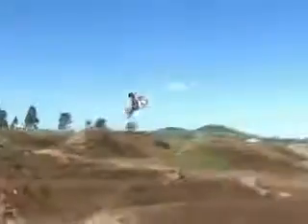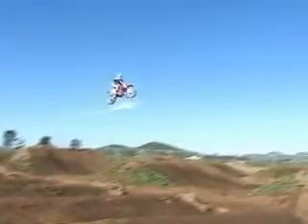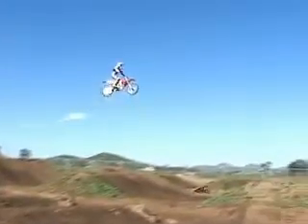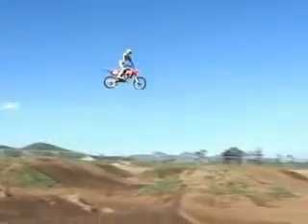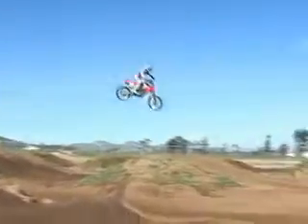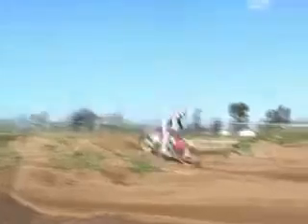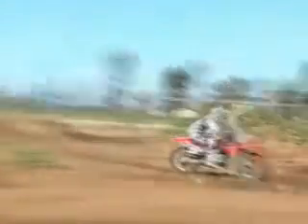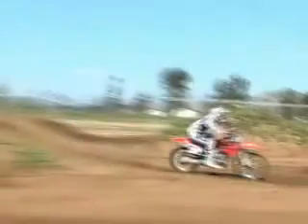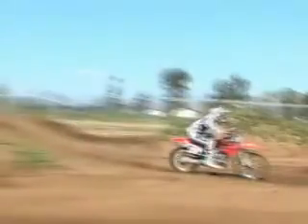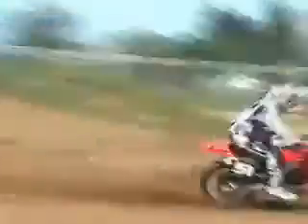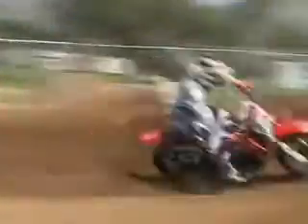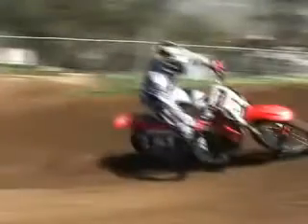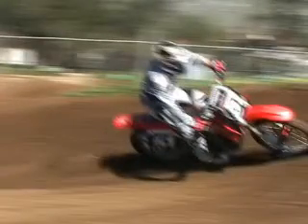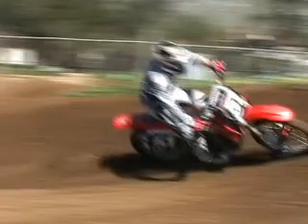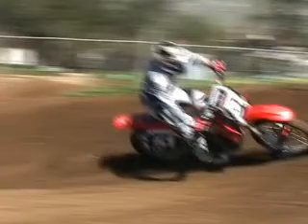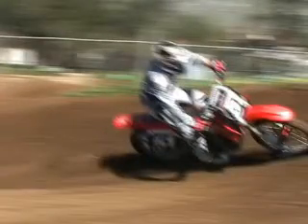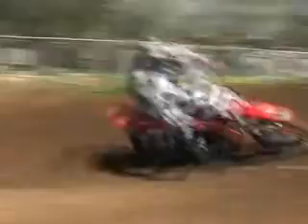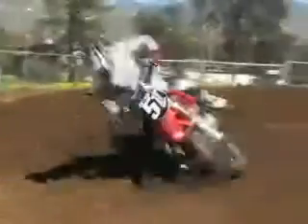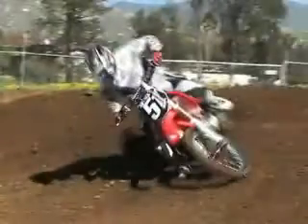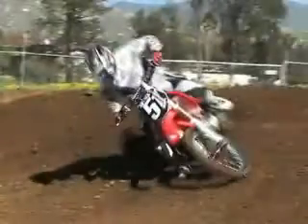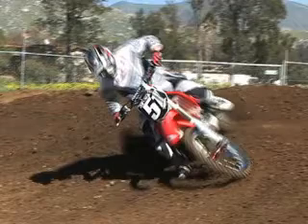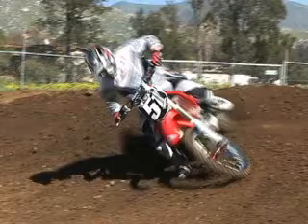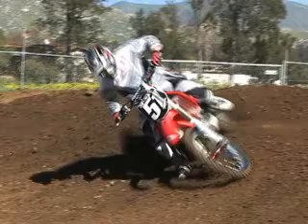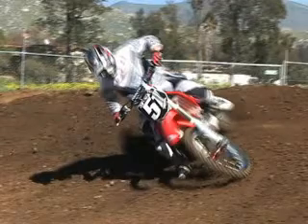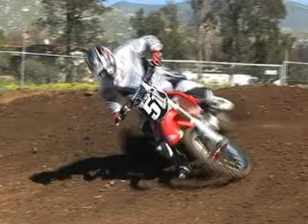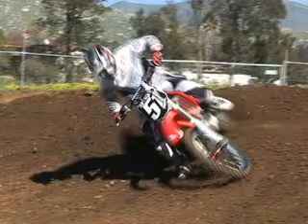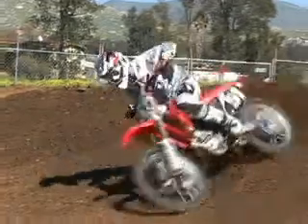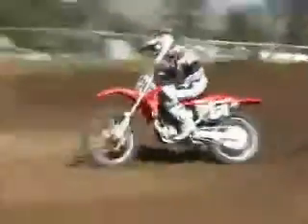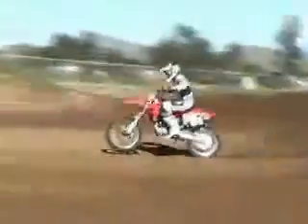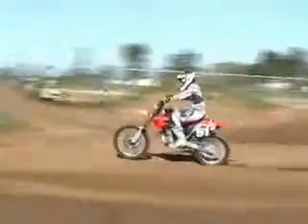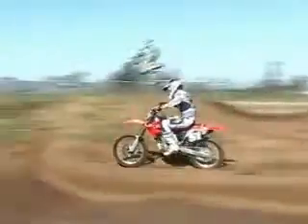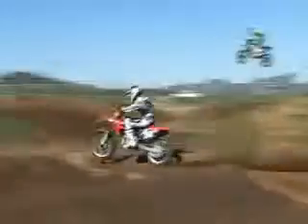I come in off the triple in second gear. I keep my front tire at the bottom of the transition. I lock up the rear brake while I'm on the front of the bike and slide the back end around, straighten it up and get a good run out.